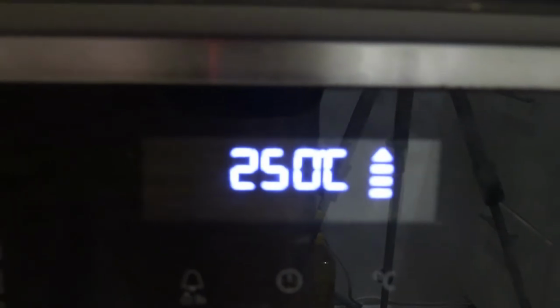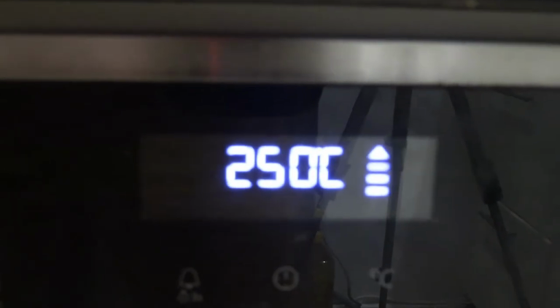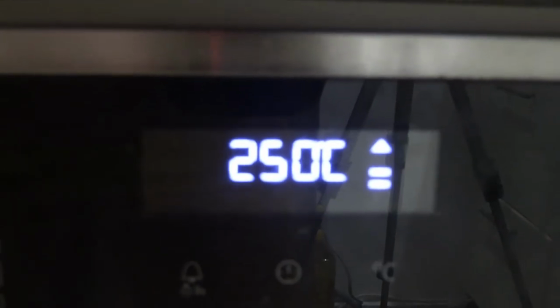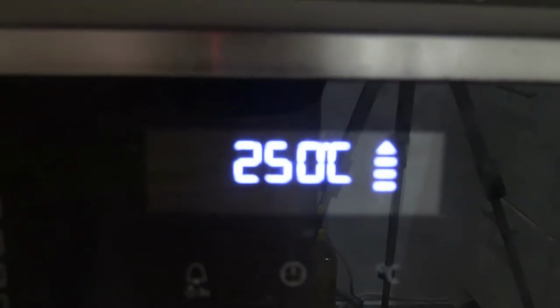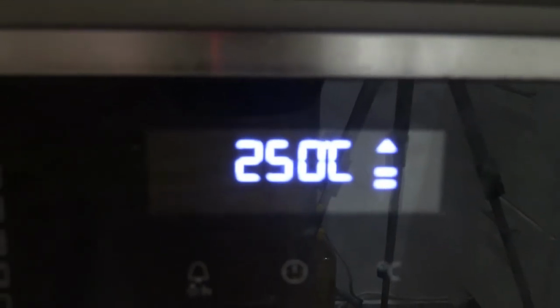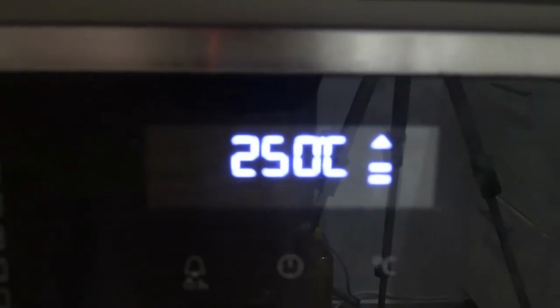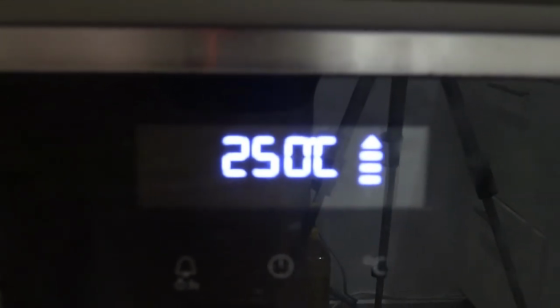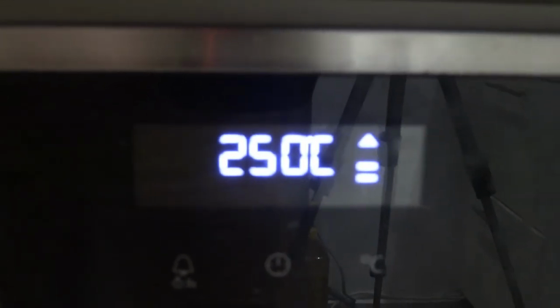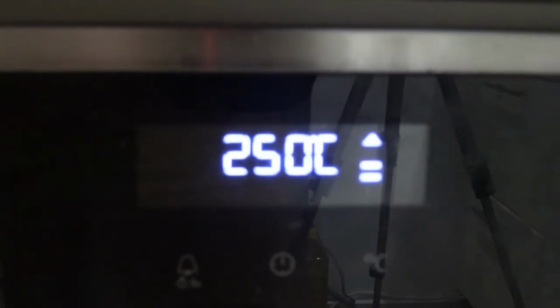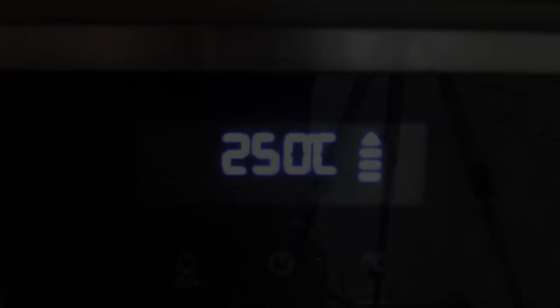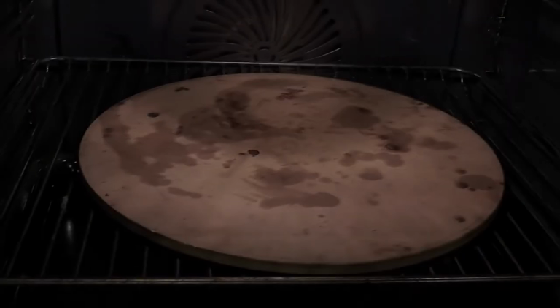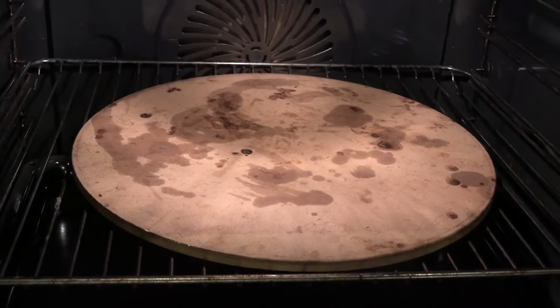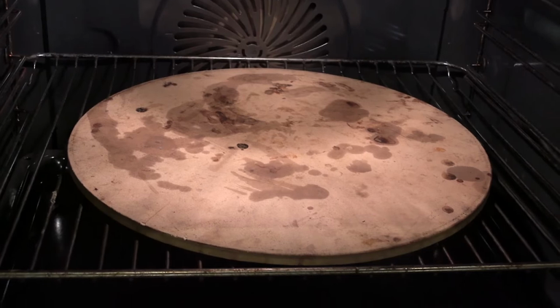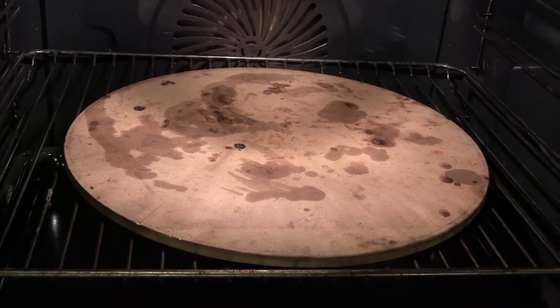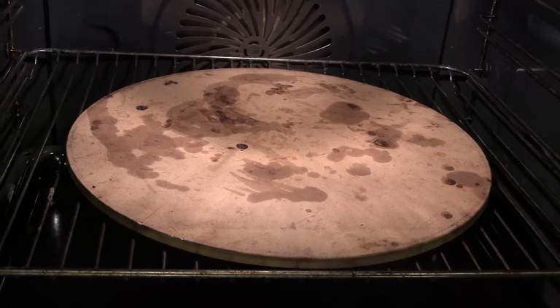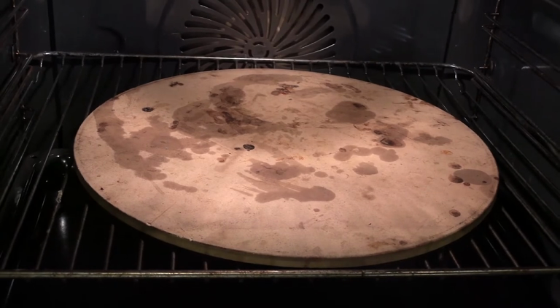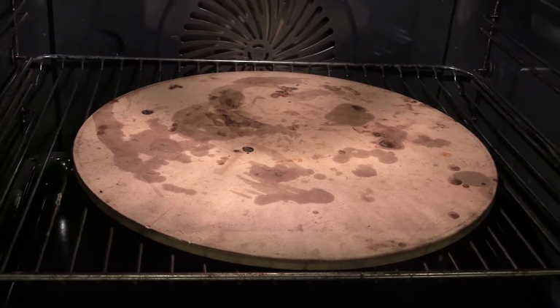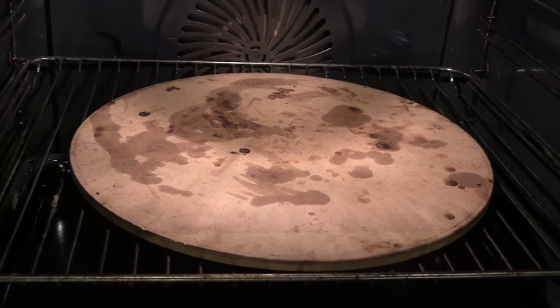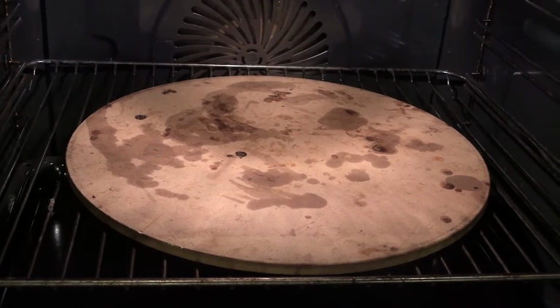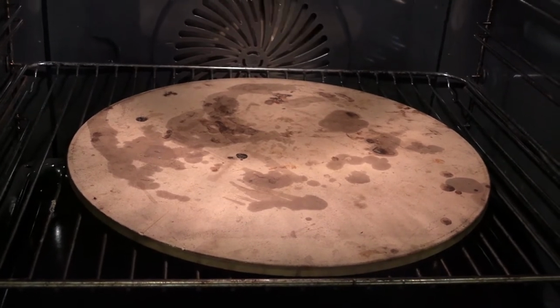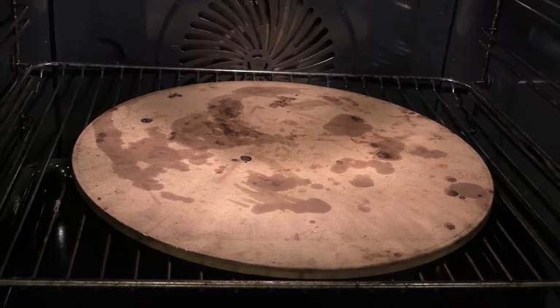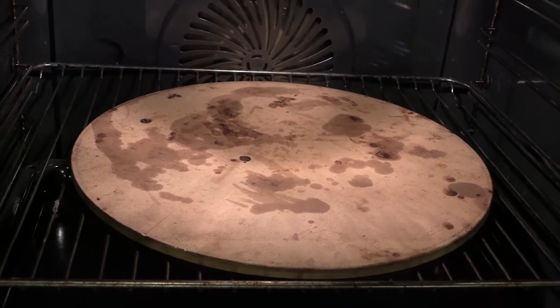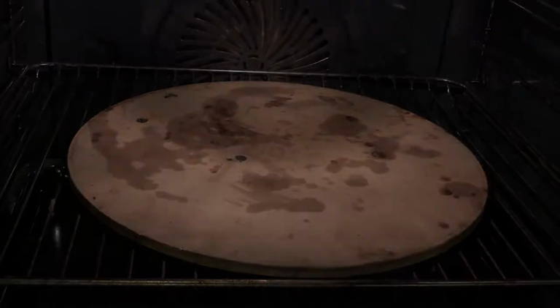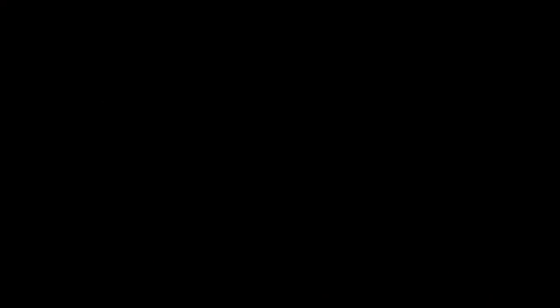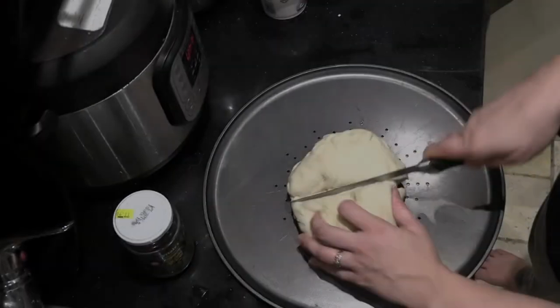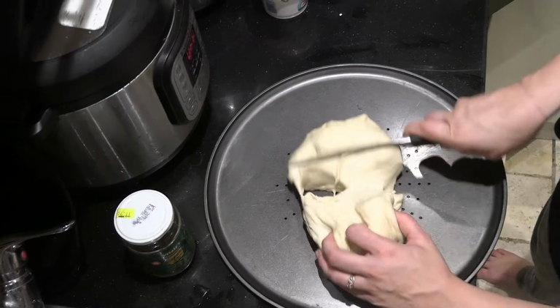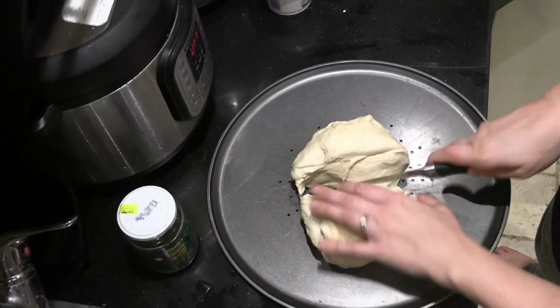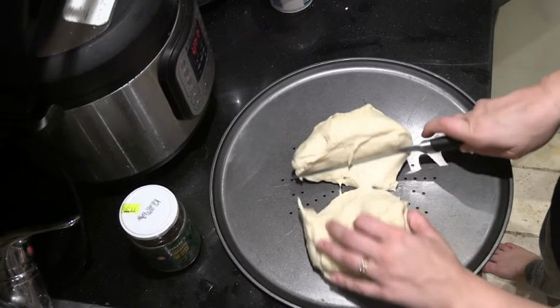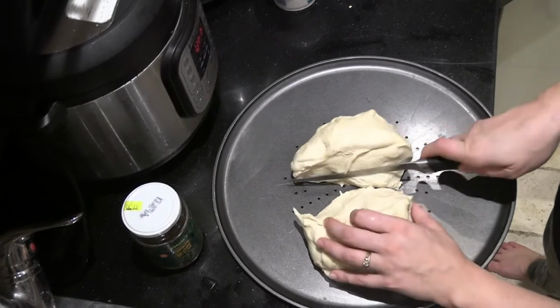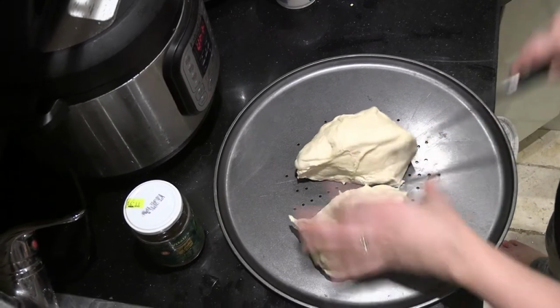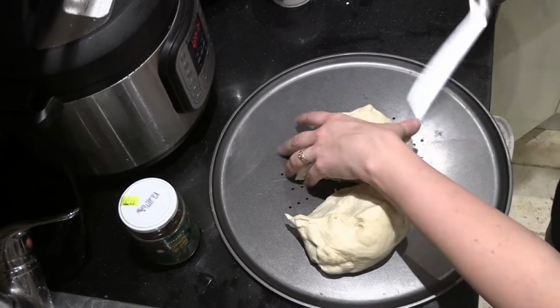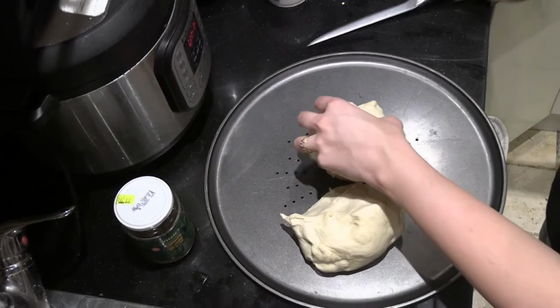We have a nice oven that gets up to 250 degrees centigrade, and we also use one of these pizza stones, which we find very useful for our pizza cooking escapades.